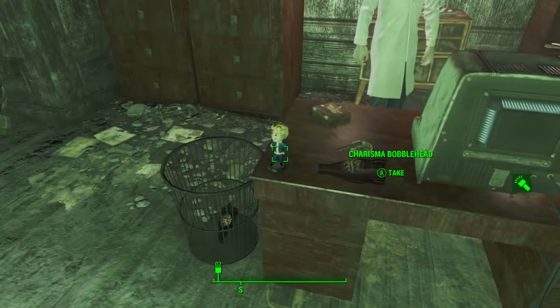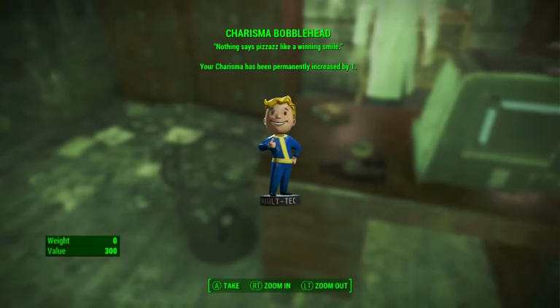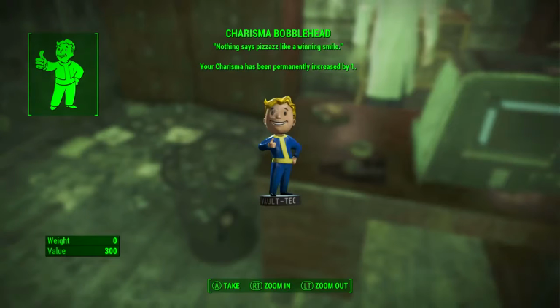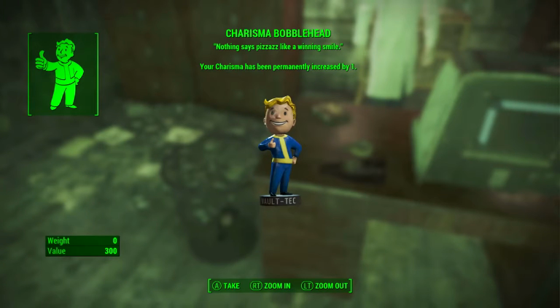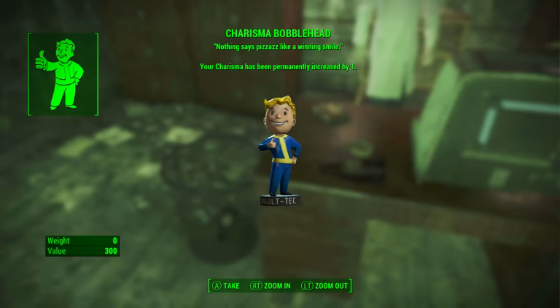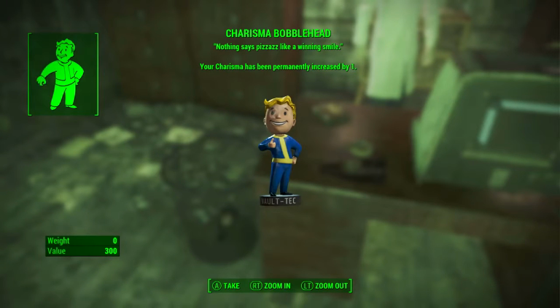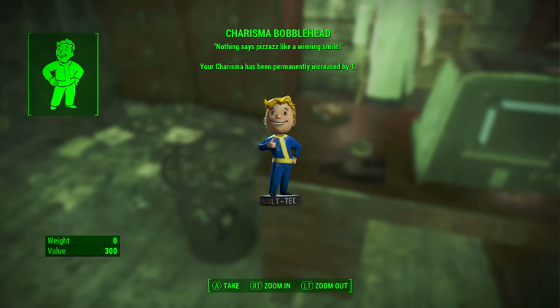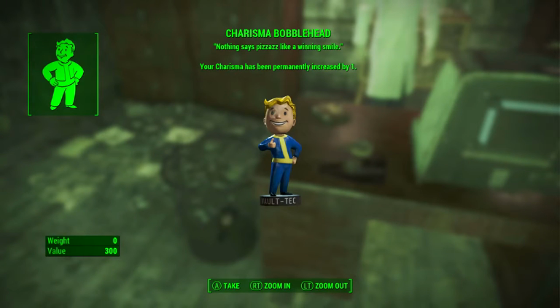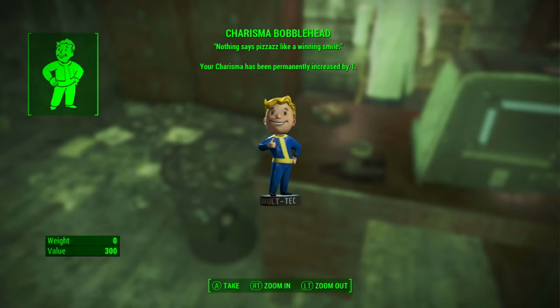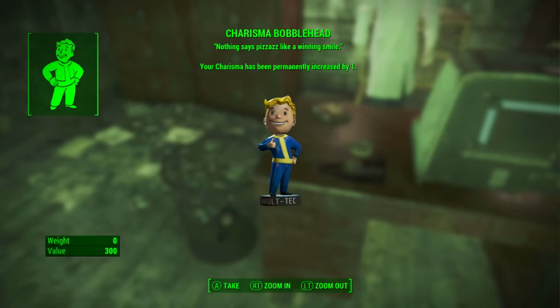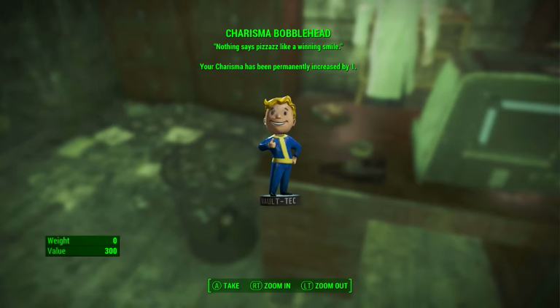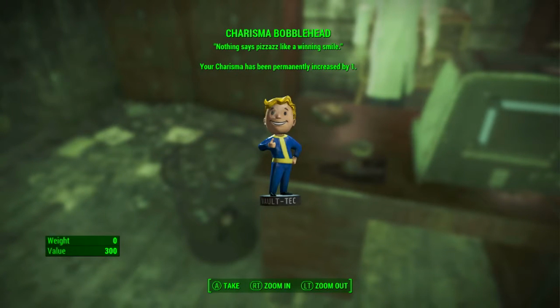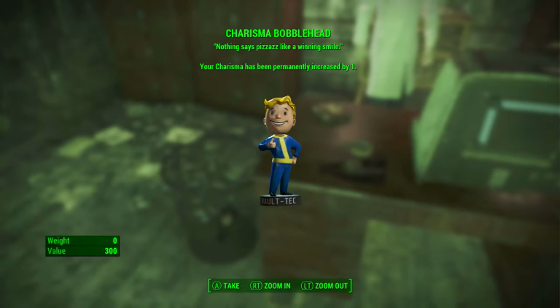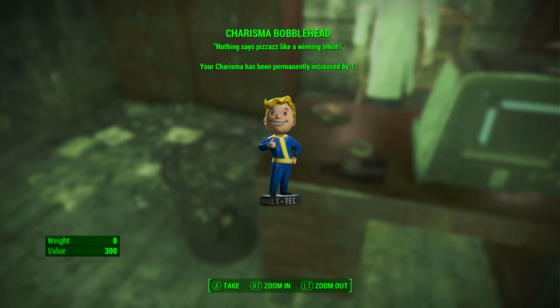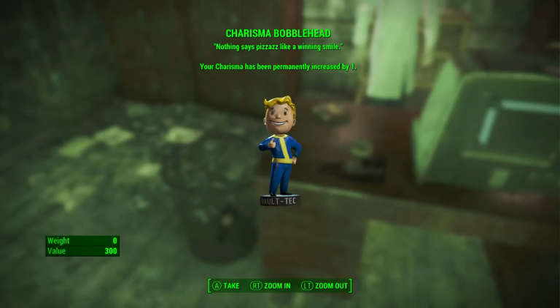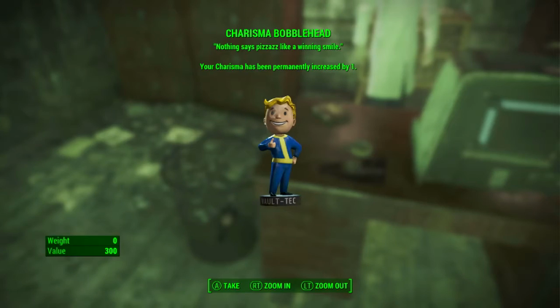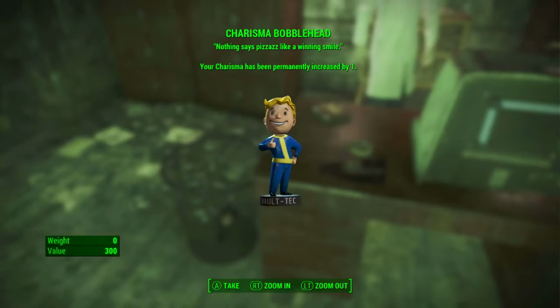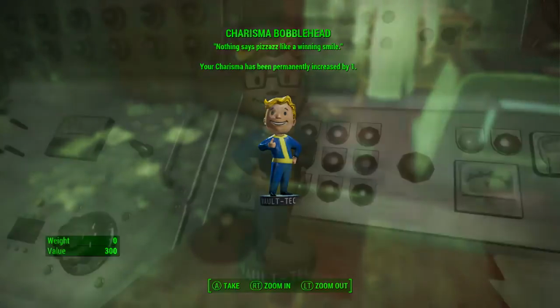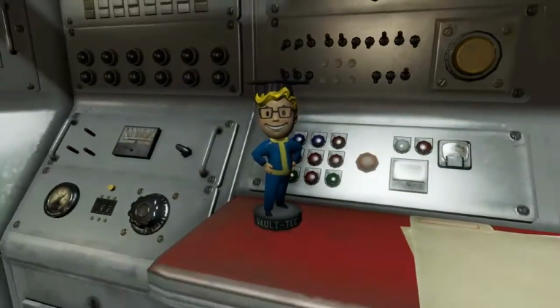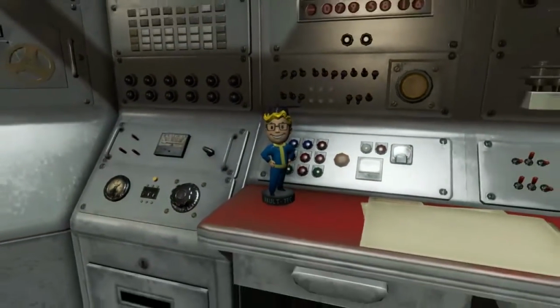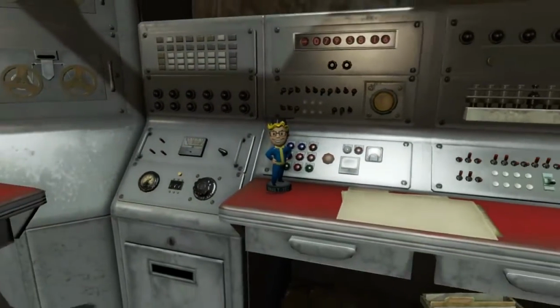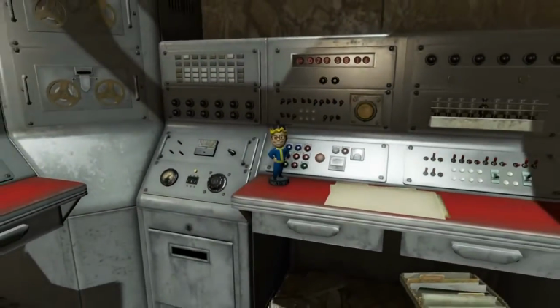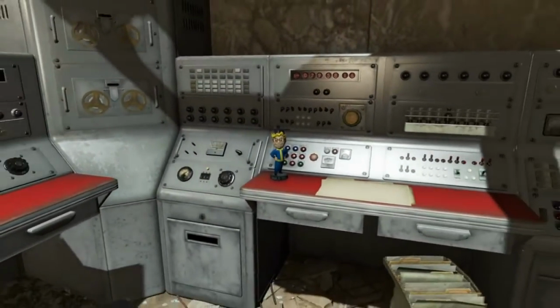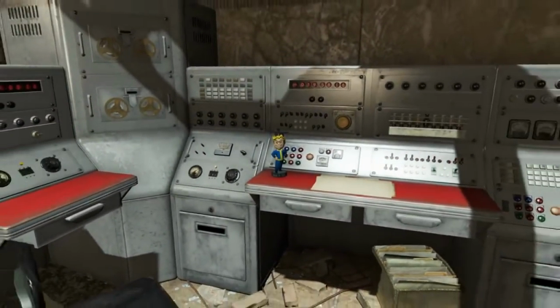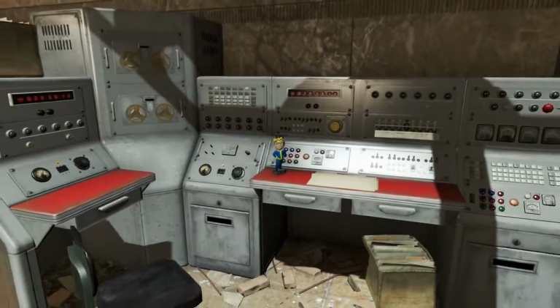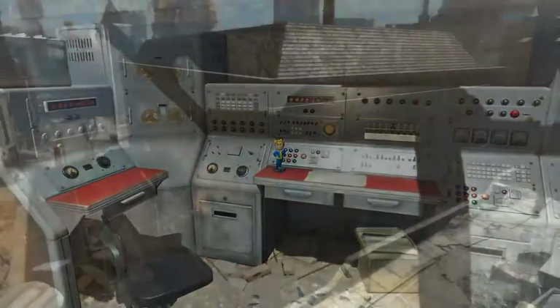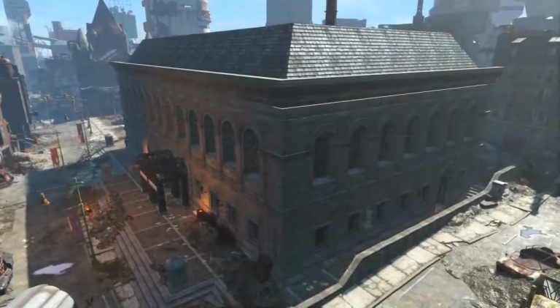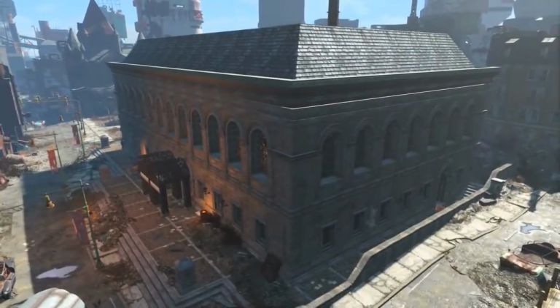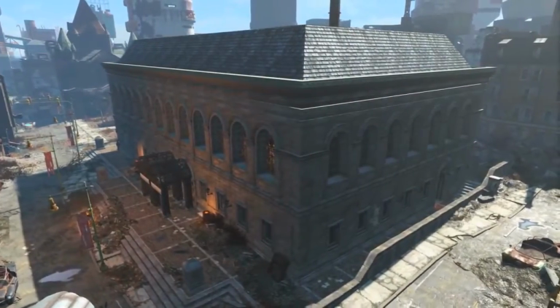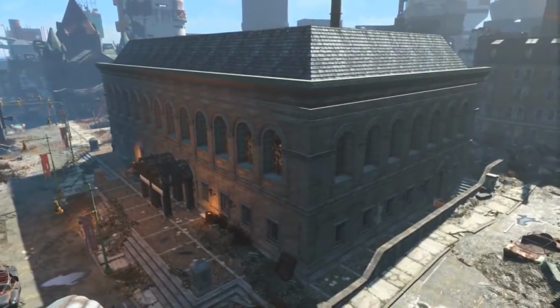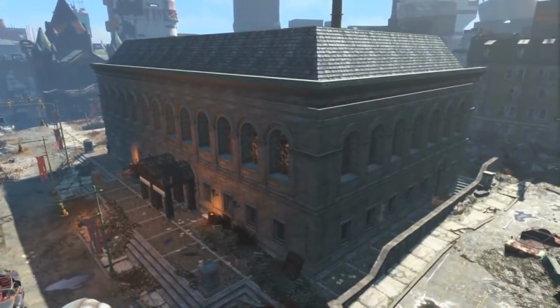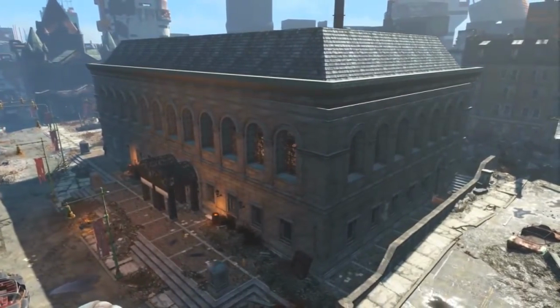On his desk is the charmingly charismatic Charisma bobblehead. When we pick it up — Charisma bobblehead: nothing says pizzazz like a winning smile. Your Charisma has been permanently increased by one. Next we will be hunting down the Intelligence bobblehead.